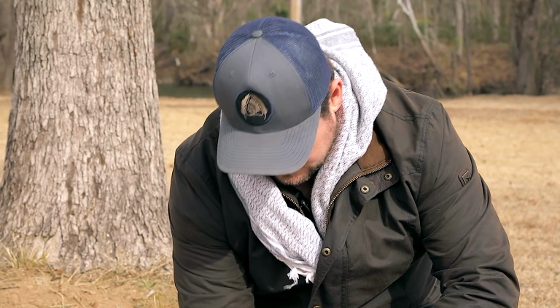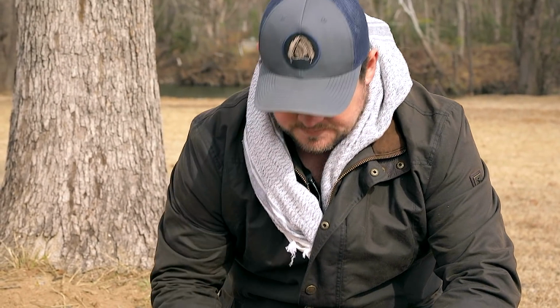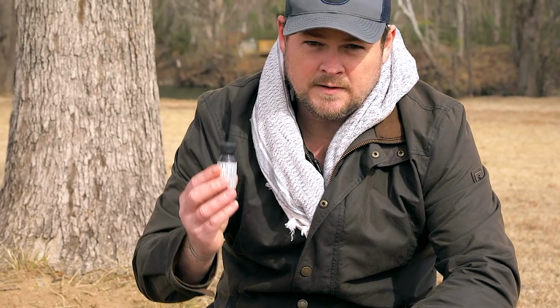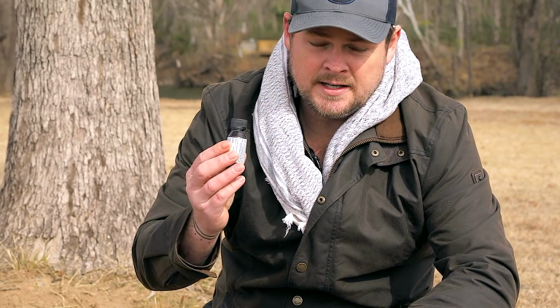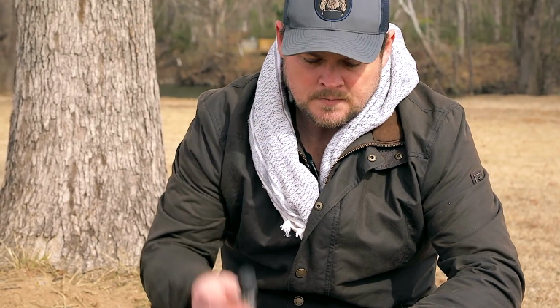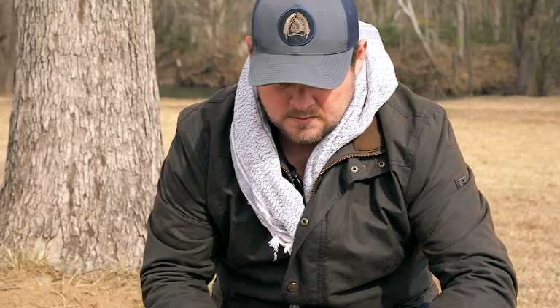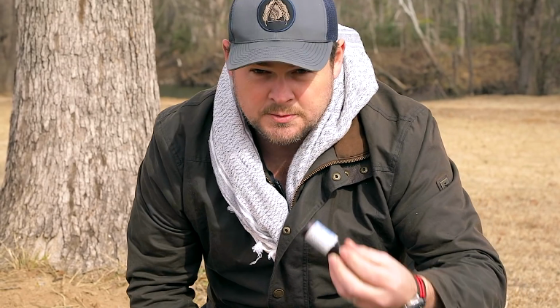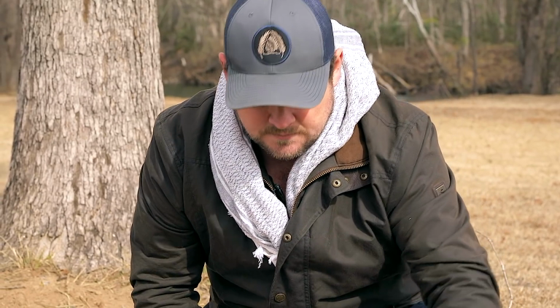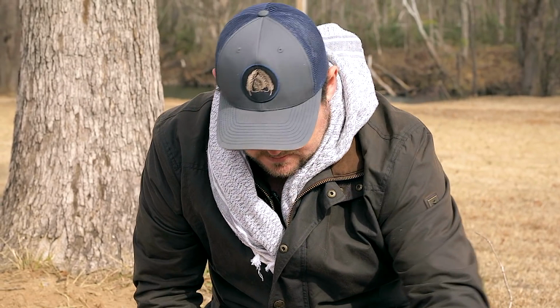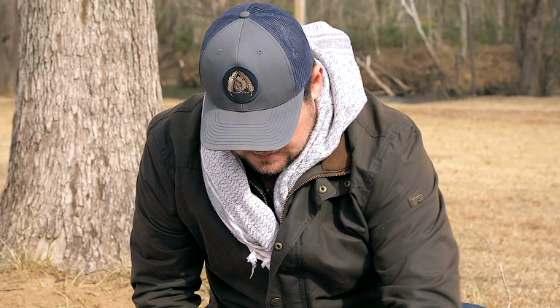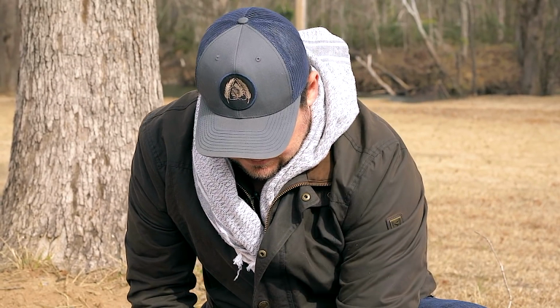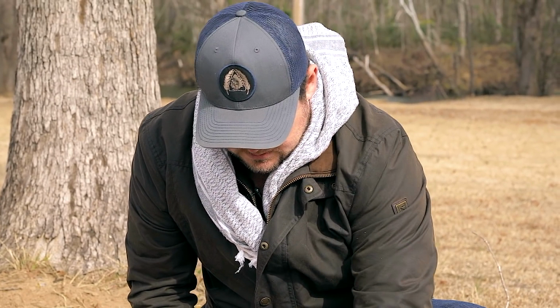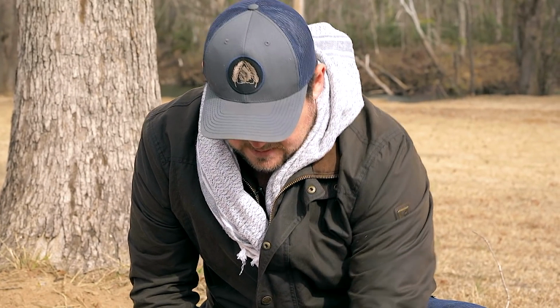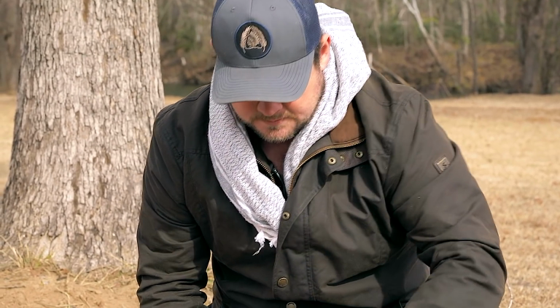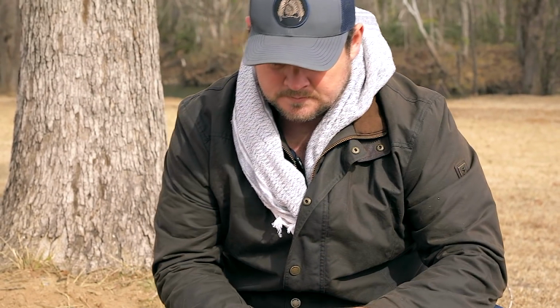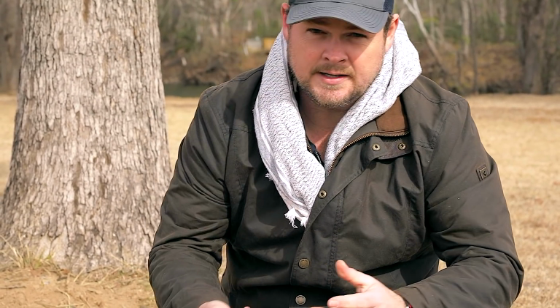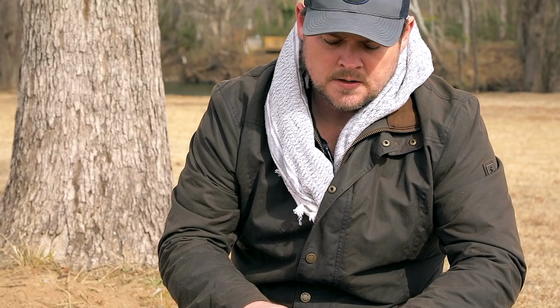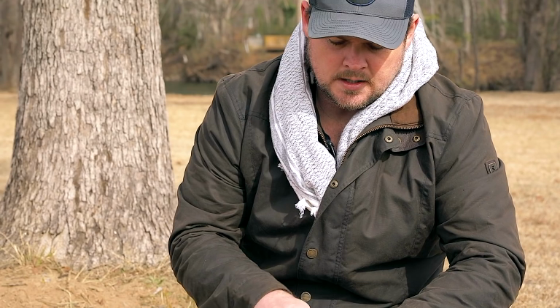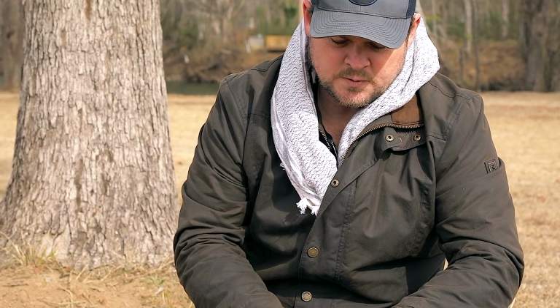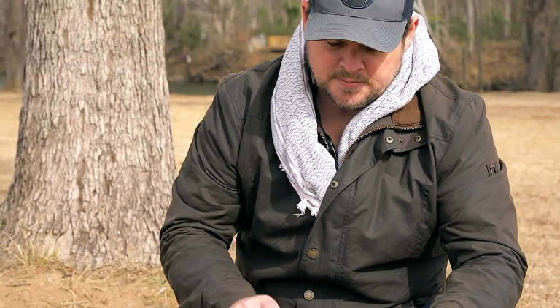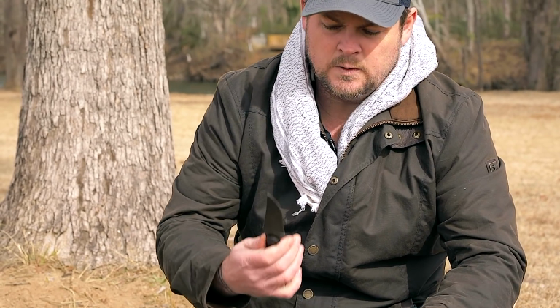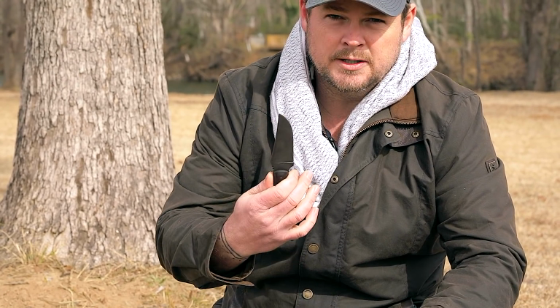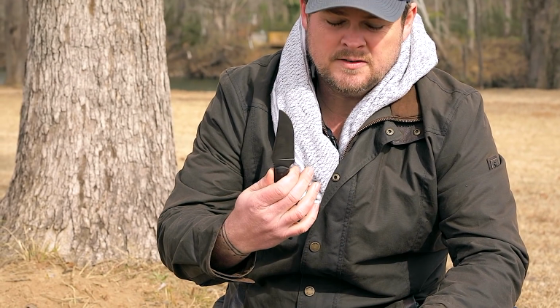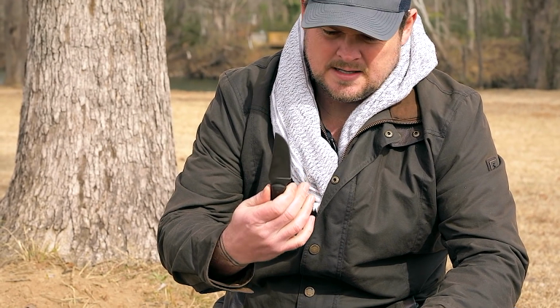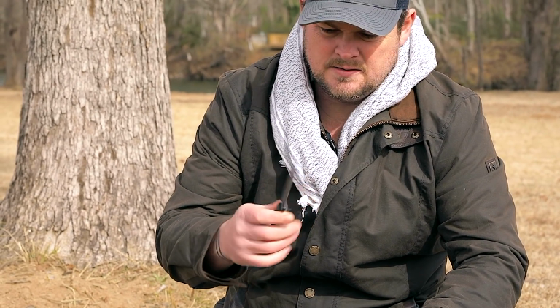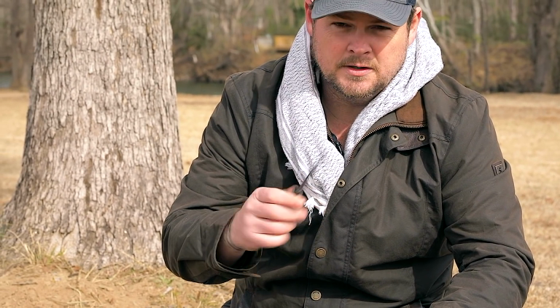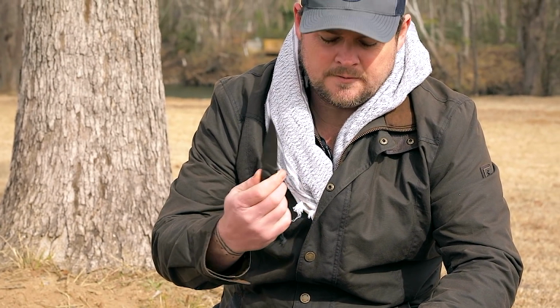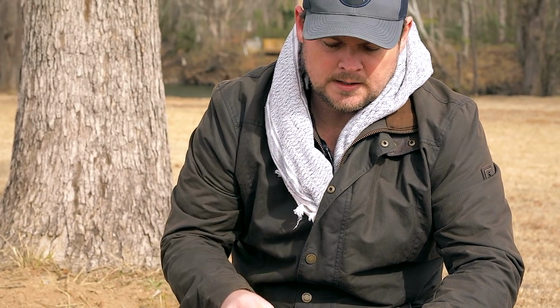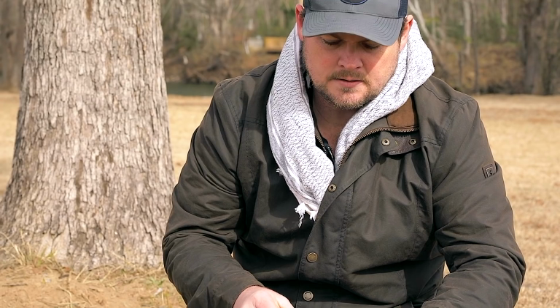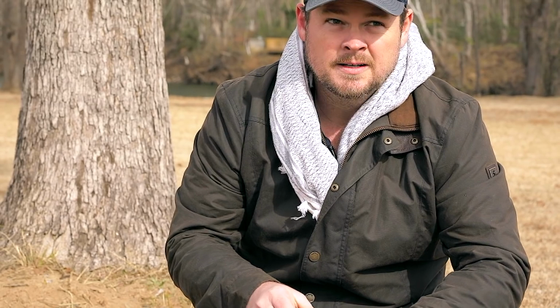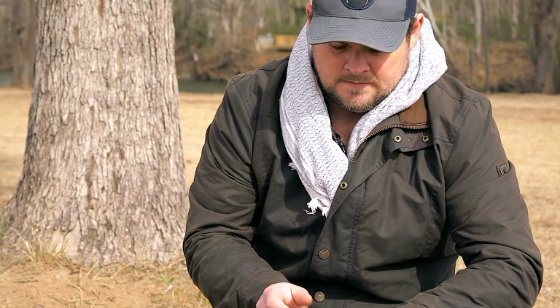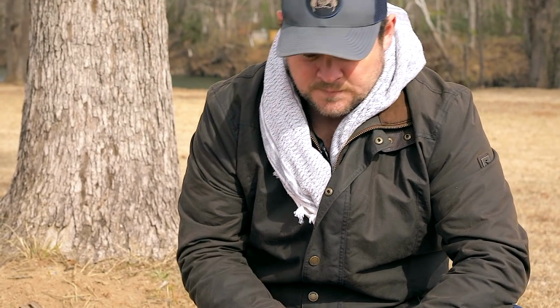Got some tincture of iodine — there are multiple uses for that. Hey, look, another knife. I like knives. This one happens to be a Winkler belt knife — very good knife, I really like it. Useful.